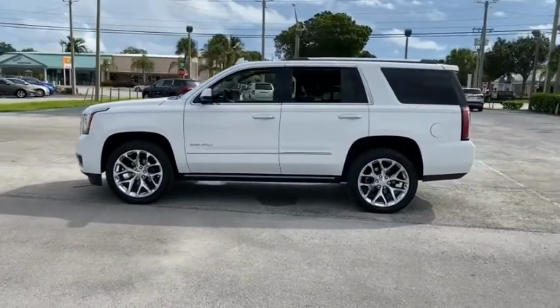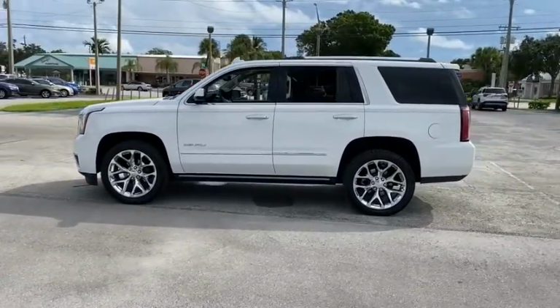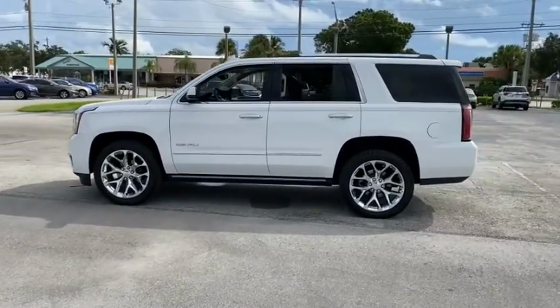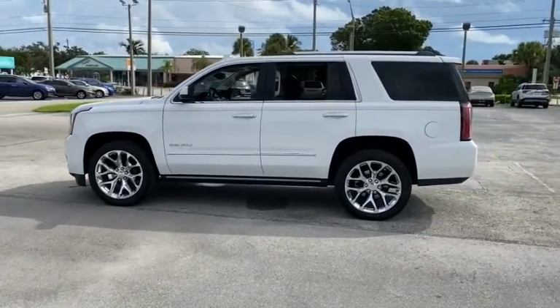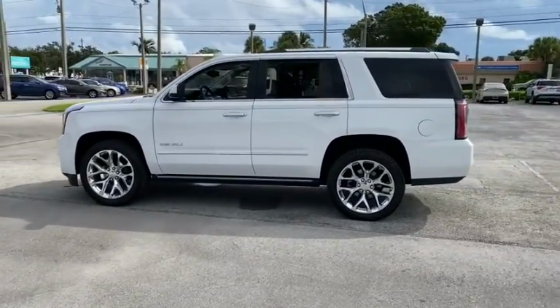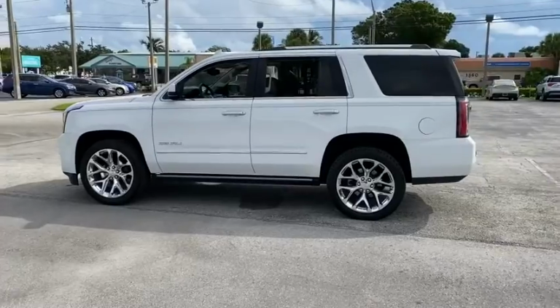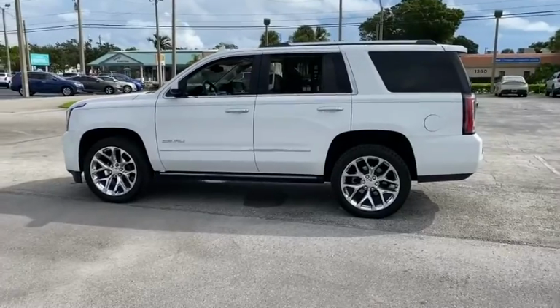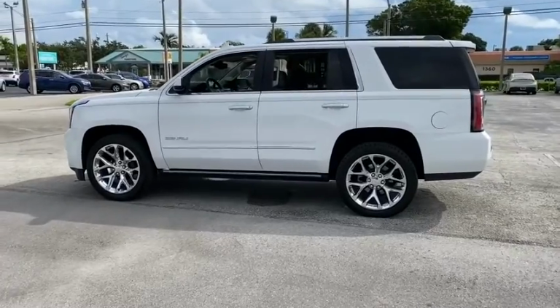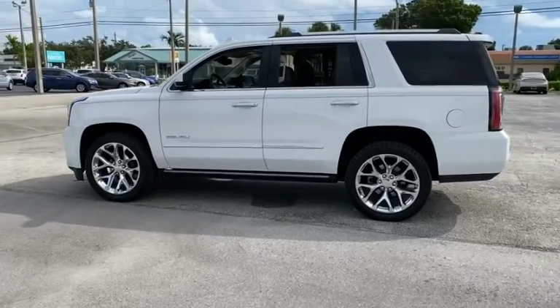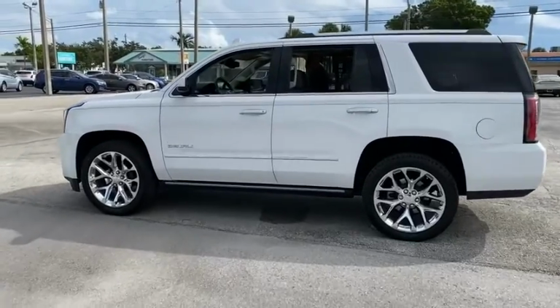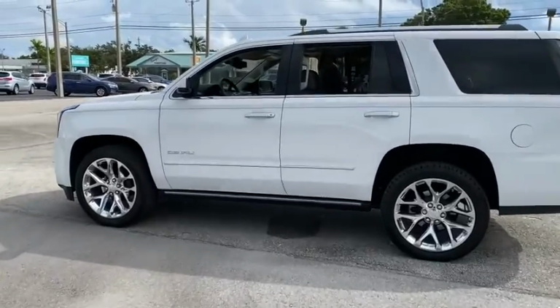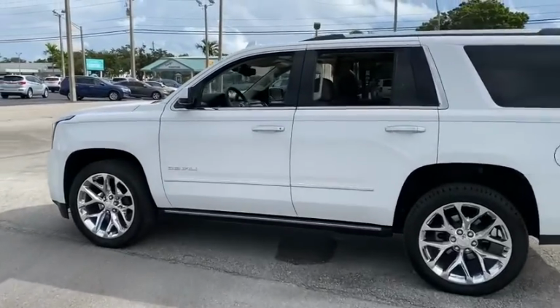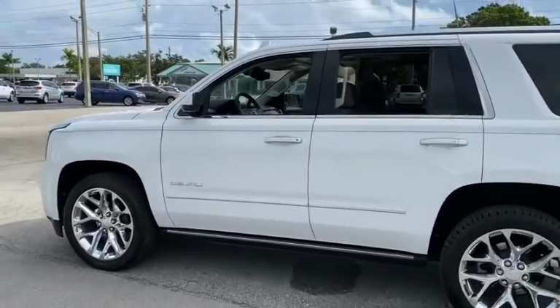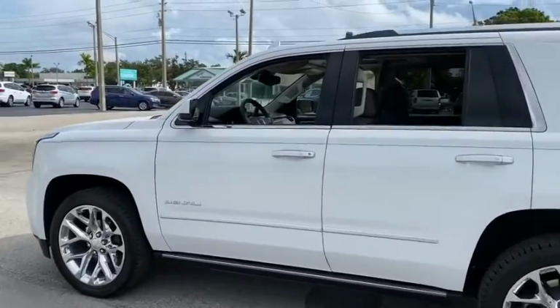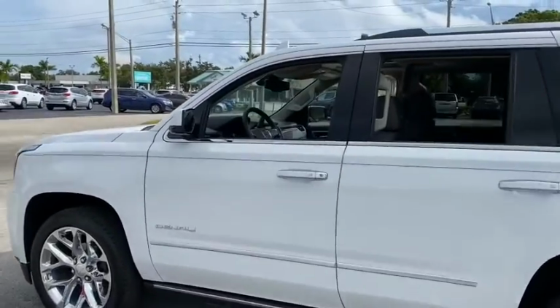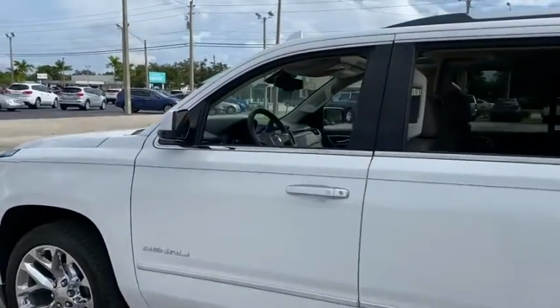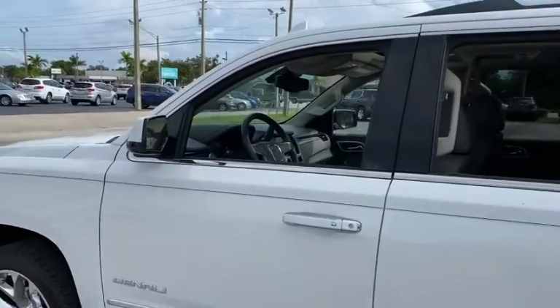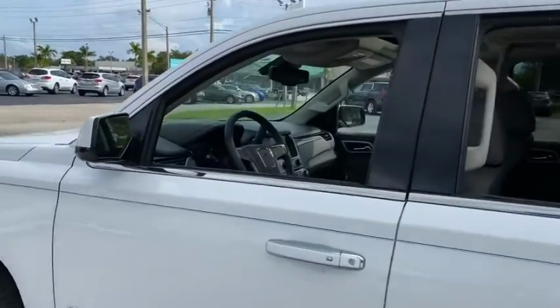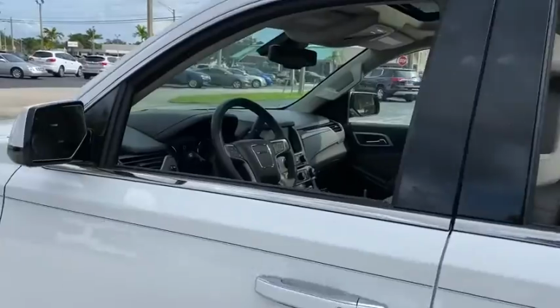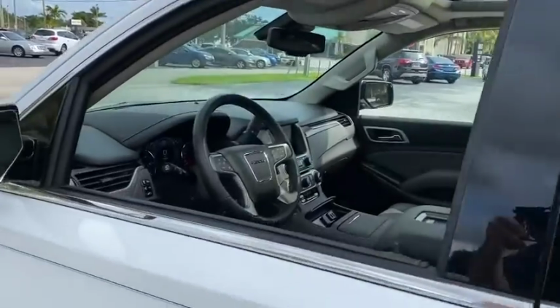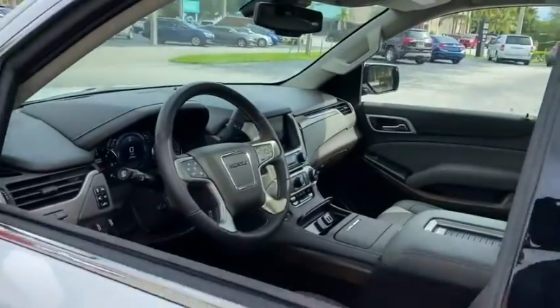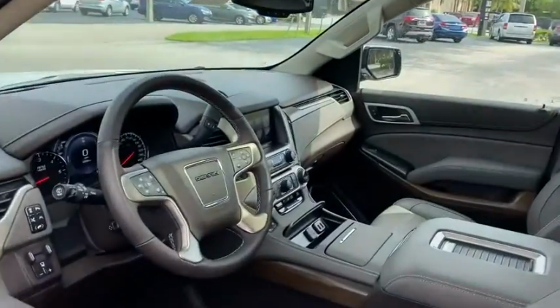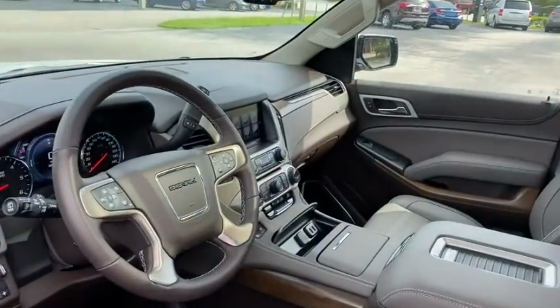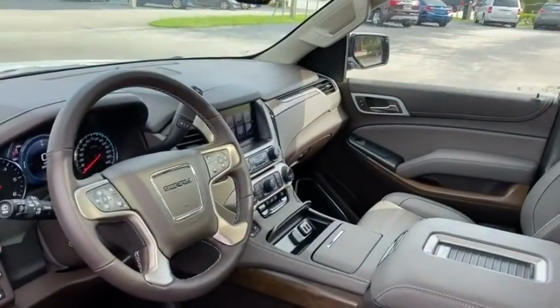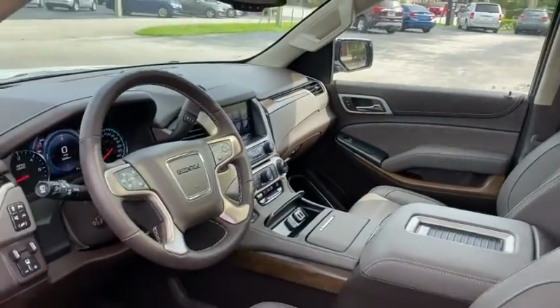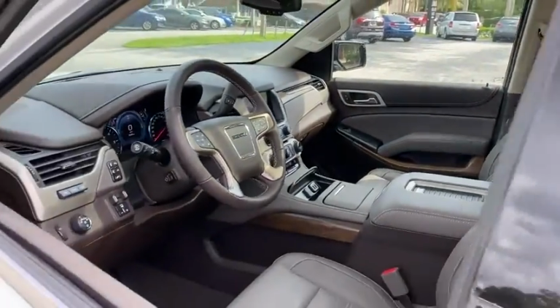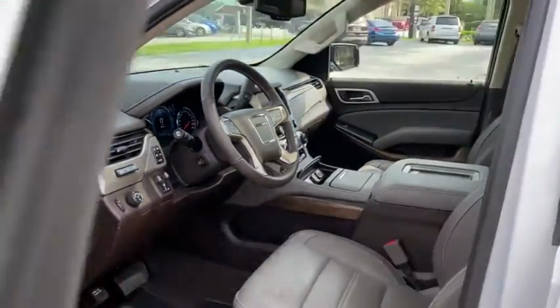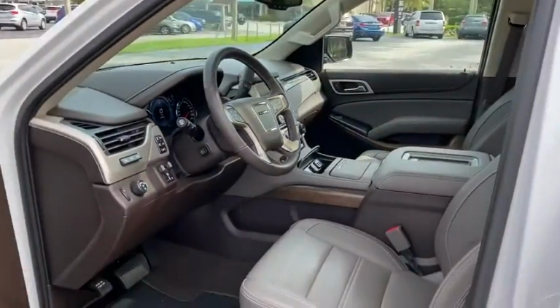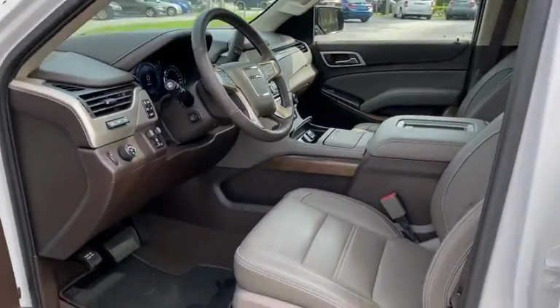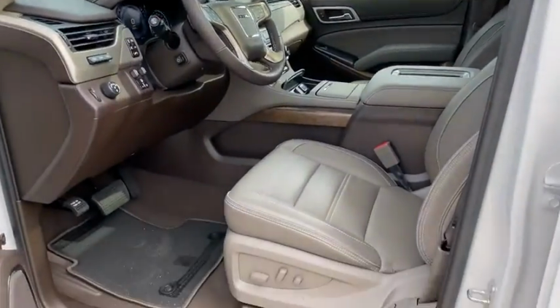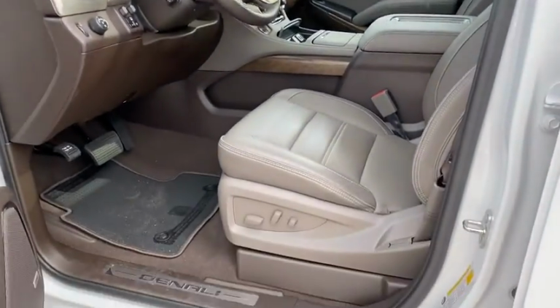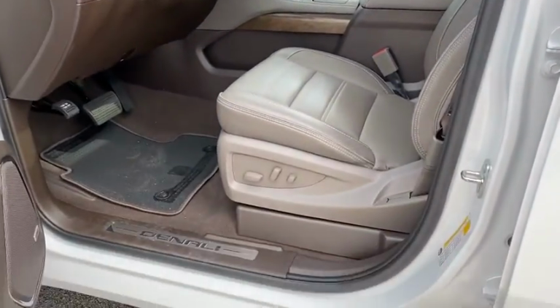Here are some of this vehicle's great options: traction control, navigation system, power liftgate, power passenger seat, dual airbags, alloy wheels, power steering, and auto-dimming rearview mirror.